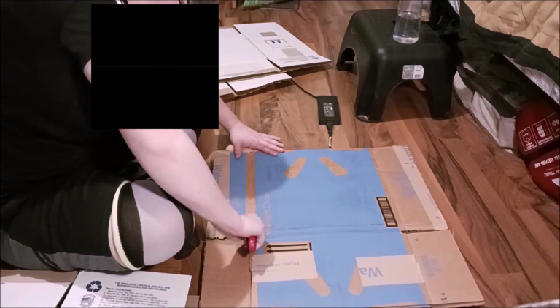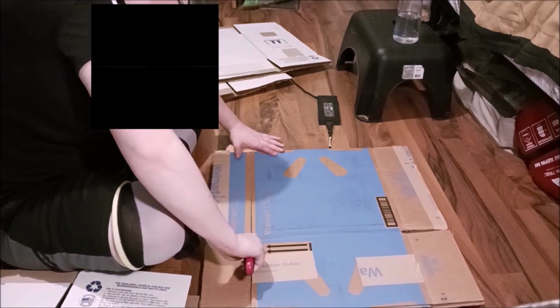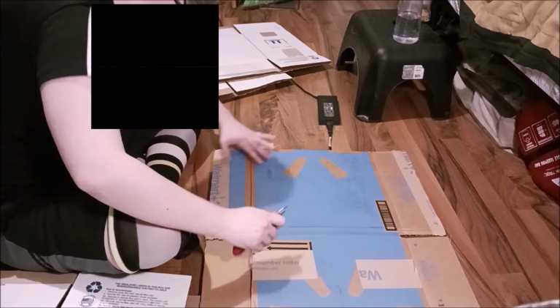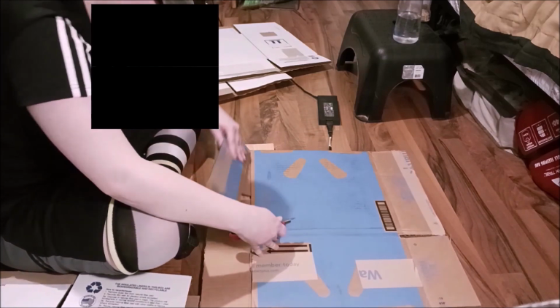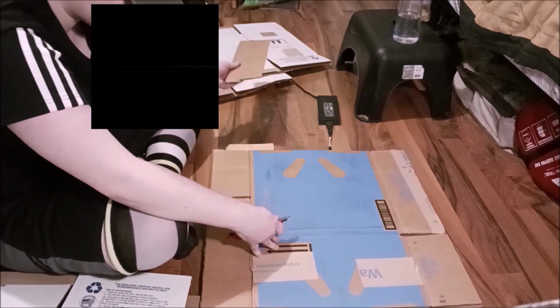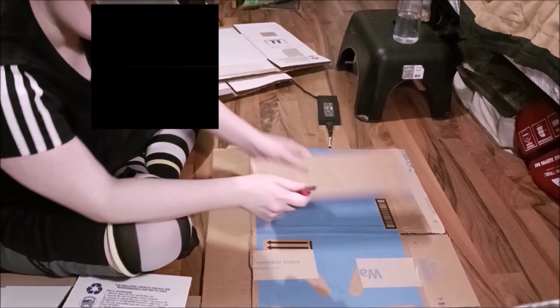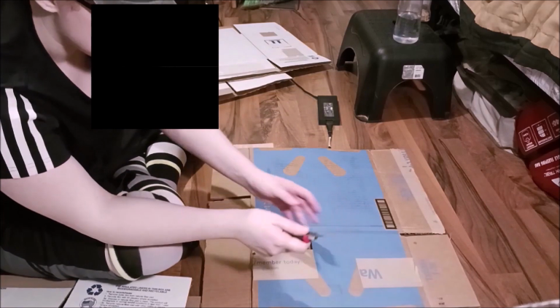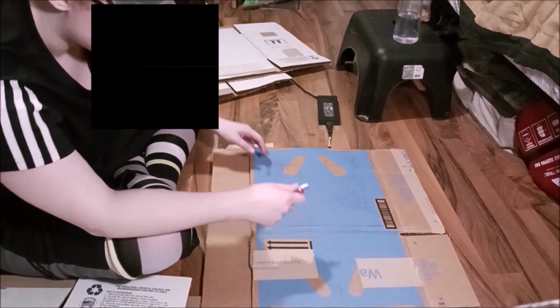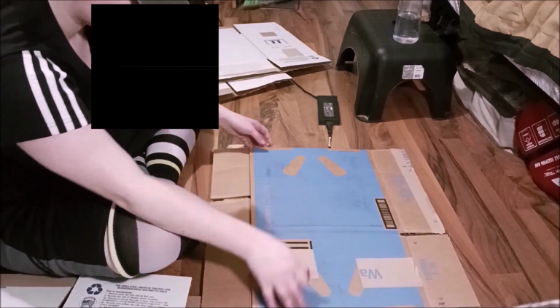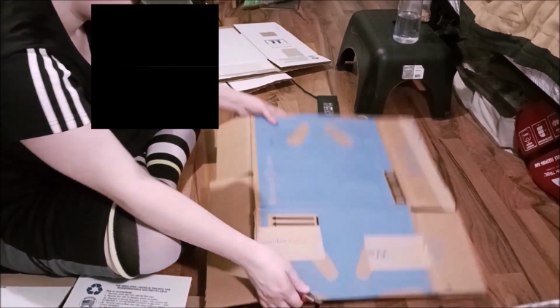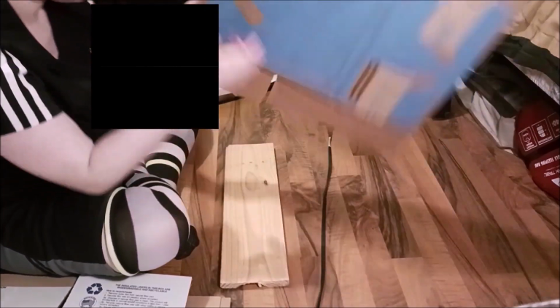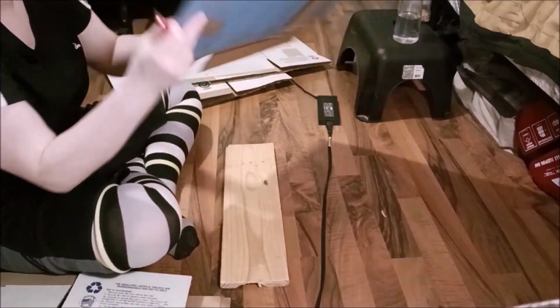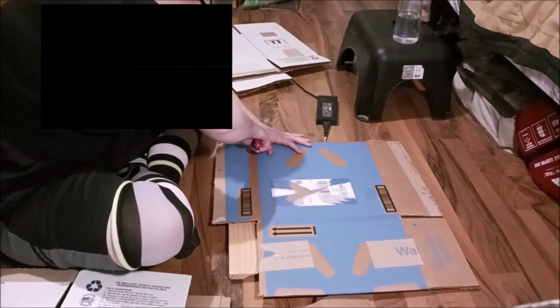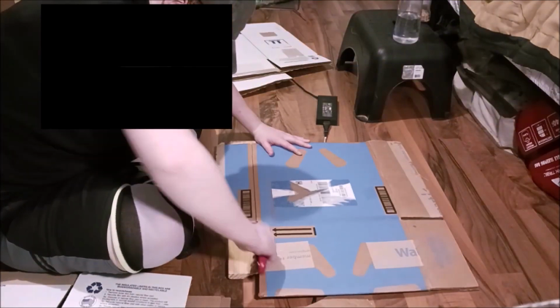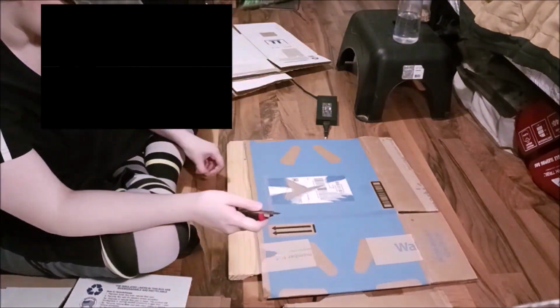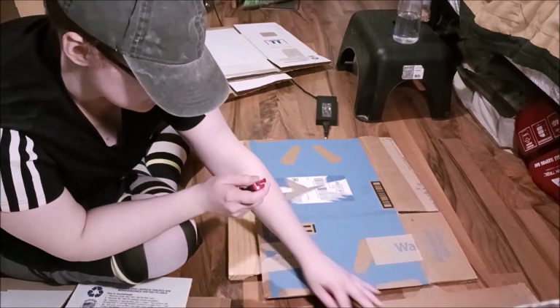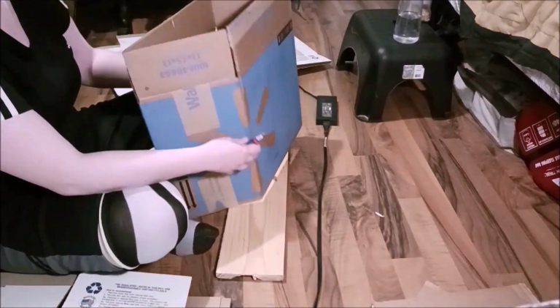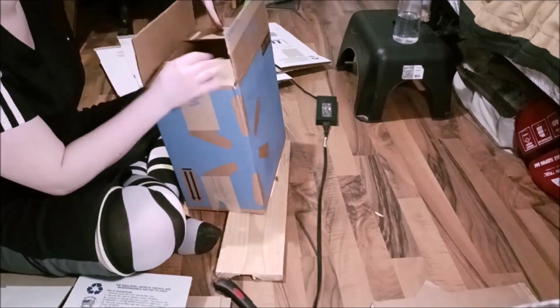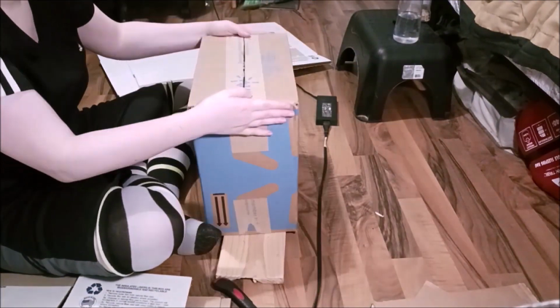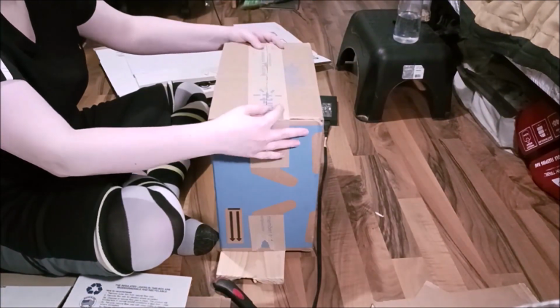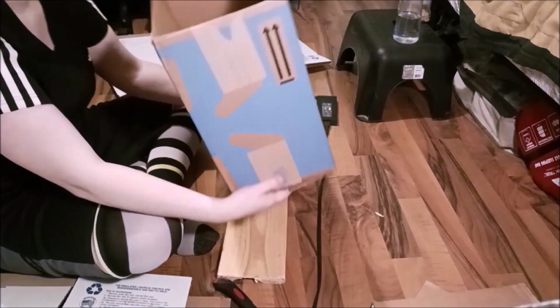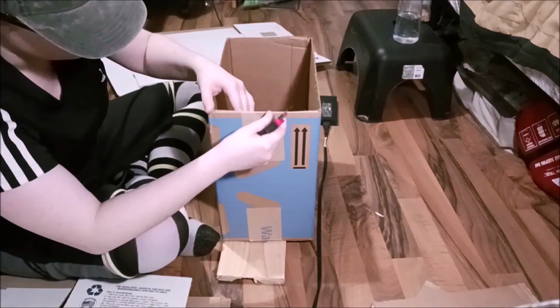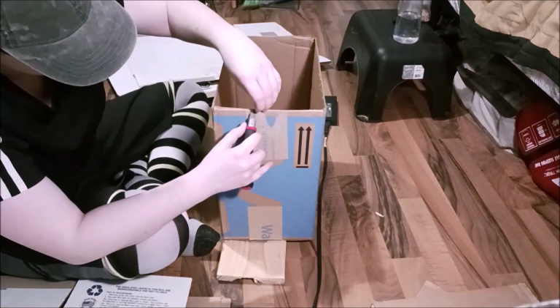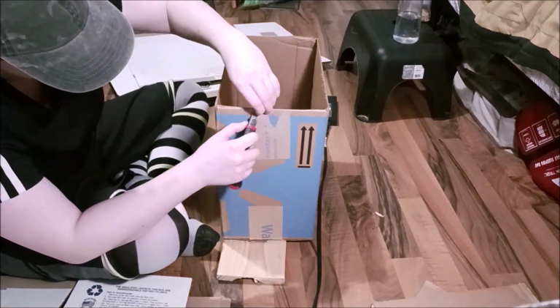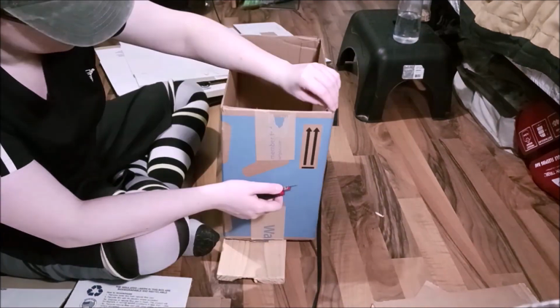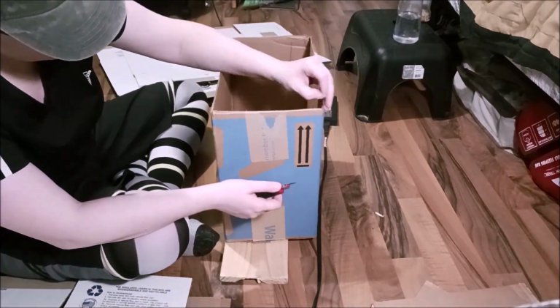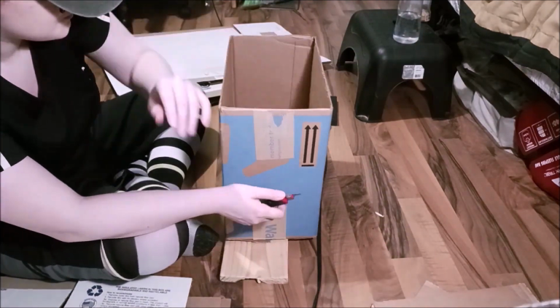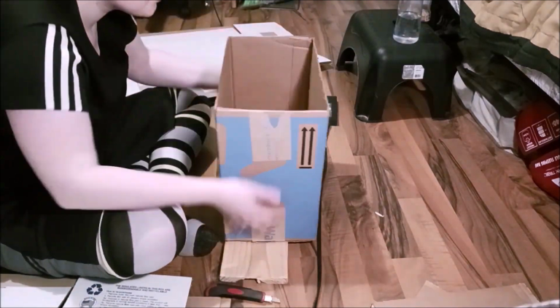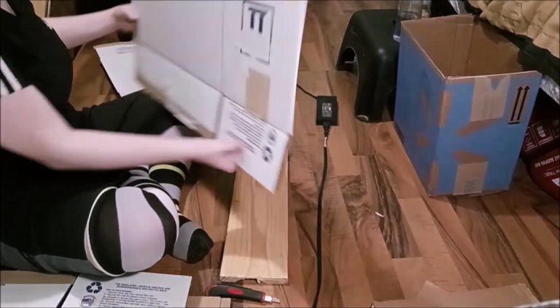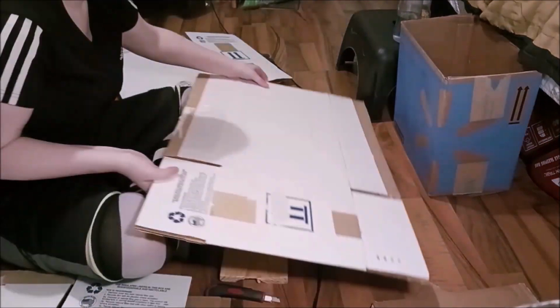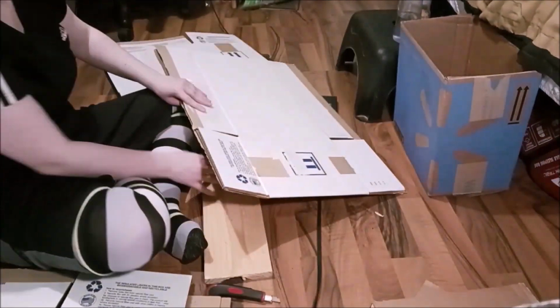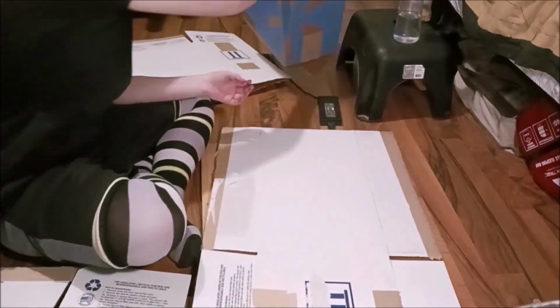That was a clean cut. I flip it over to repeat the process with all of the boxes, cleaning up the excess to make it as straight and even as possible.